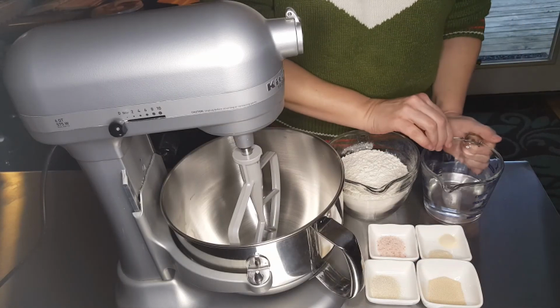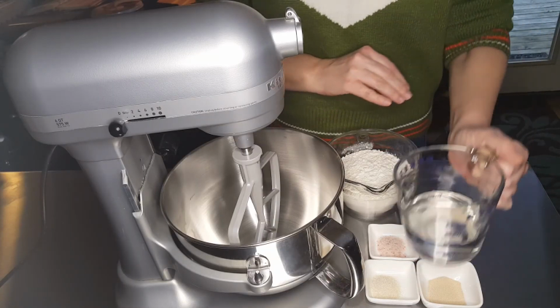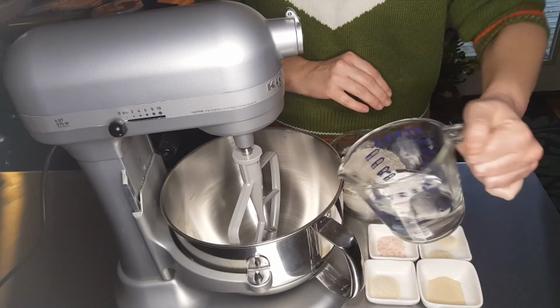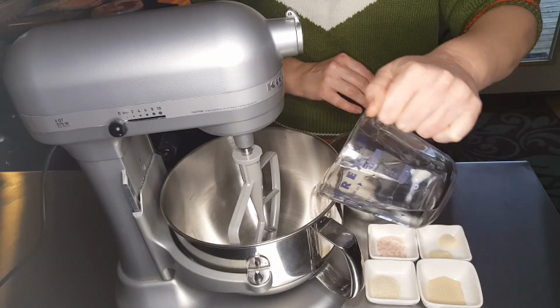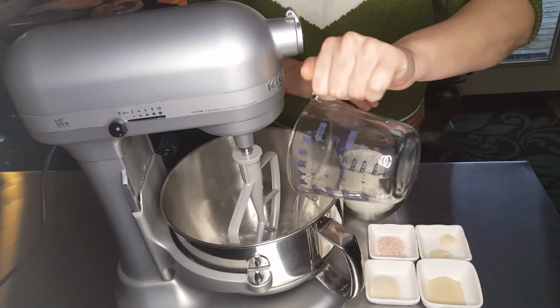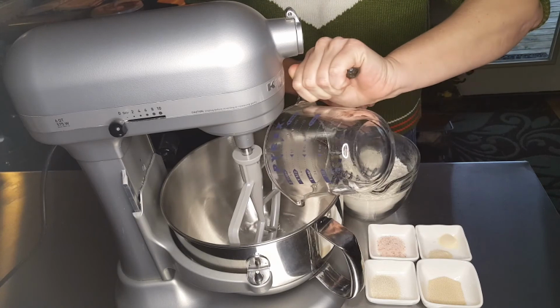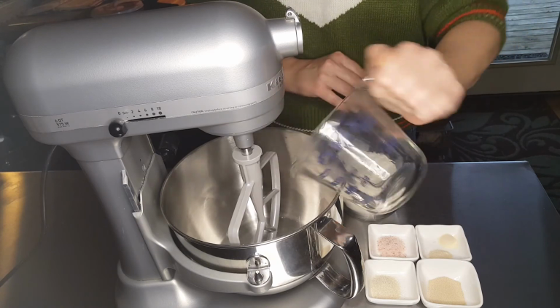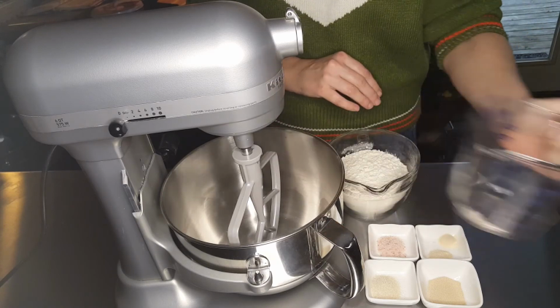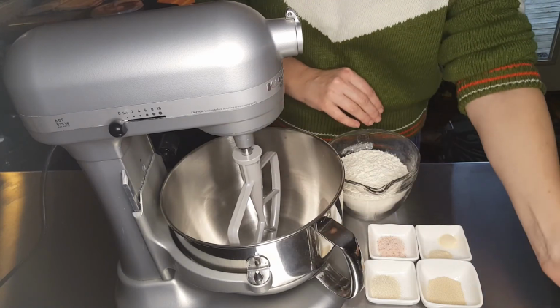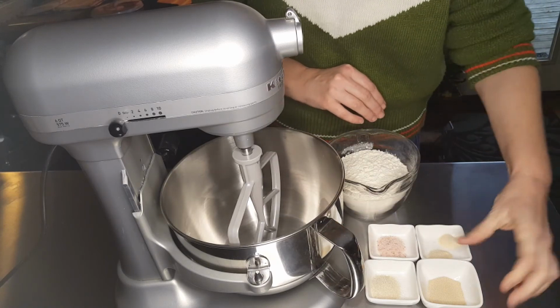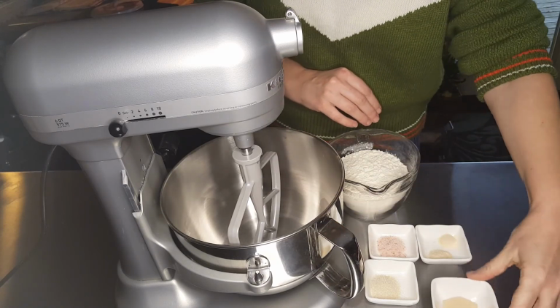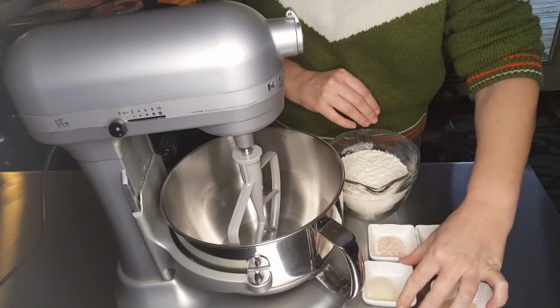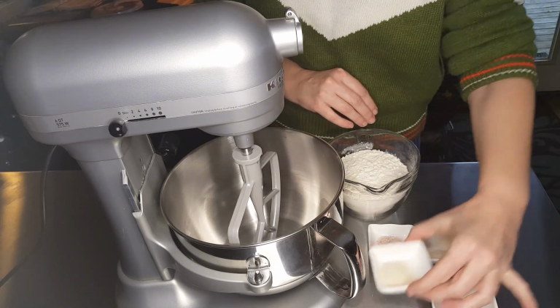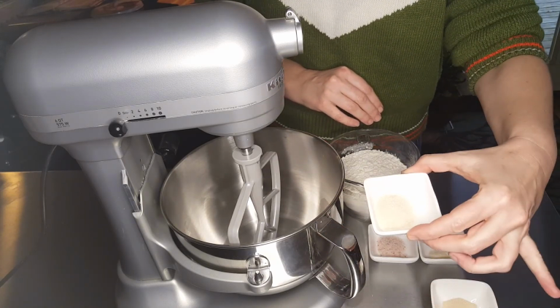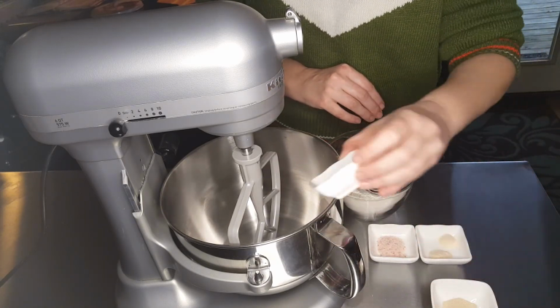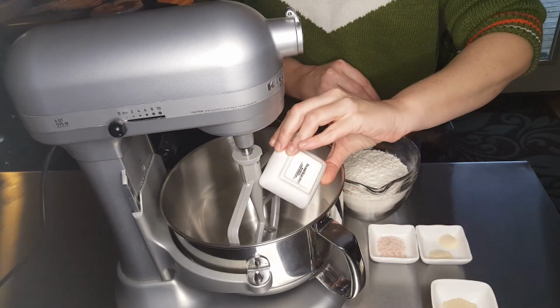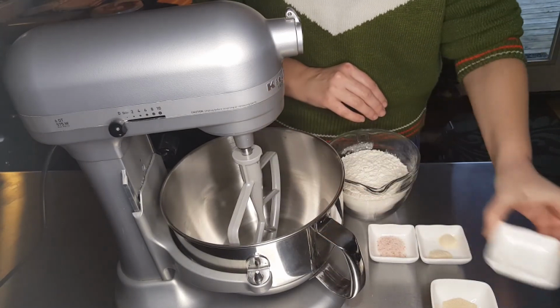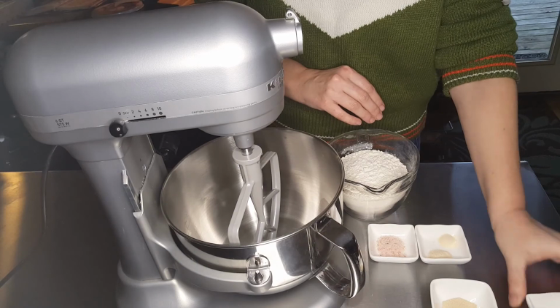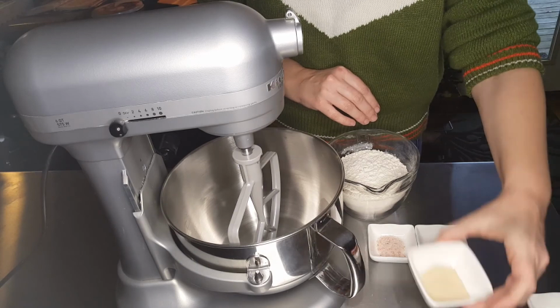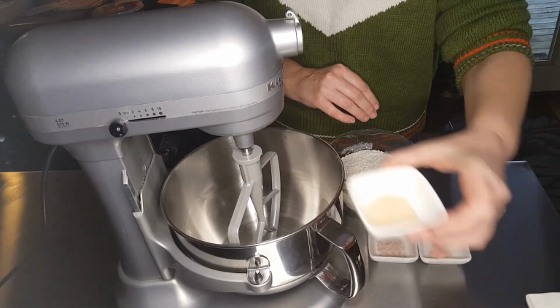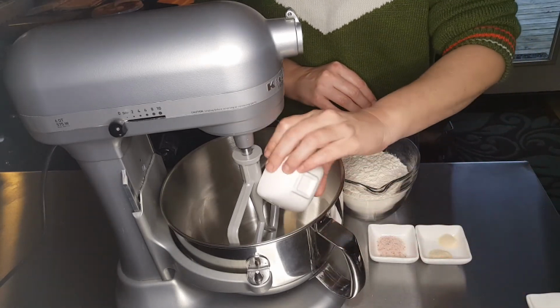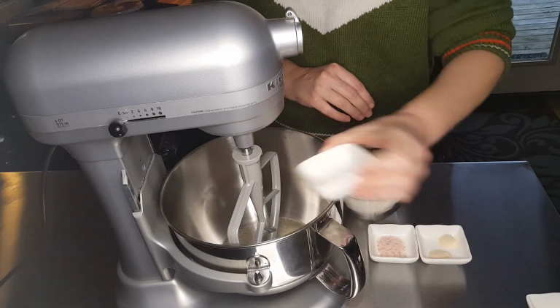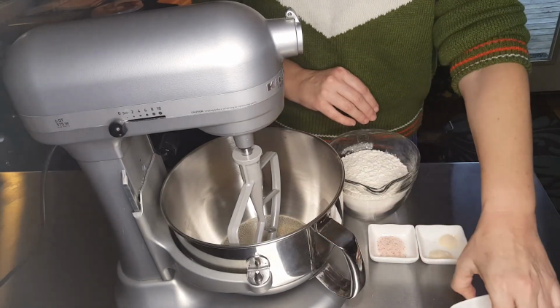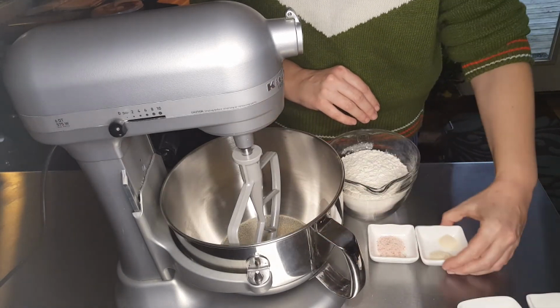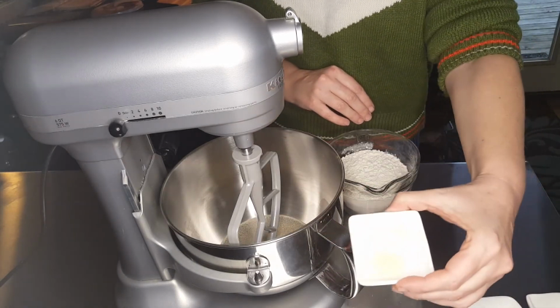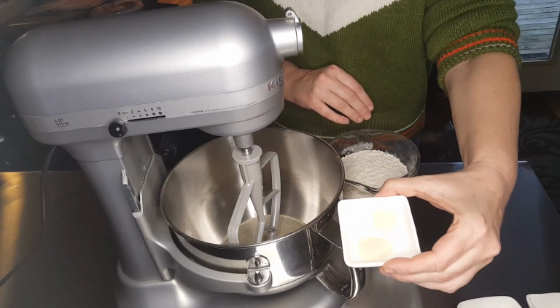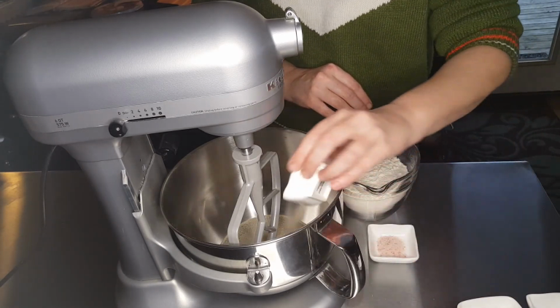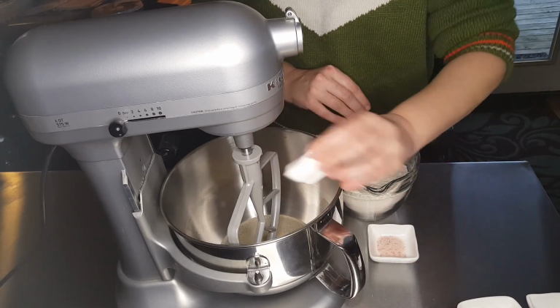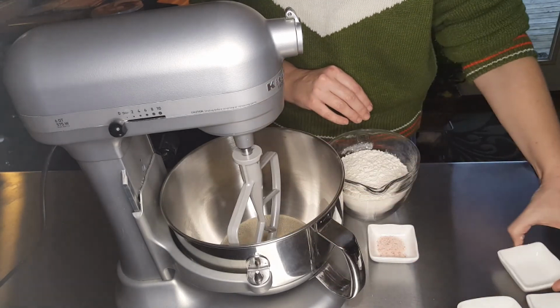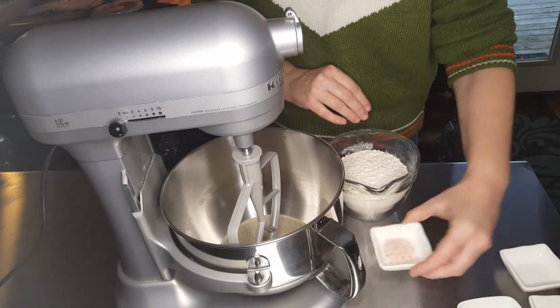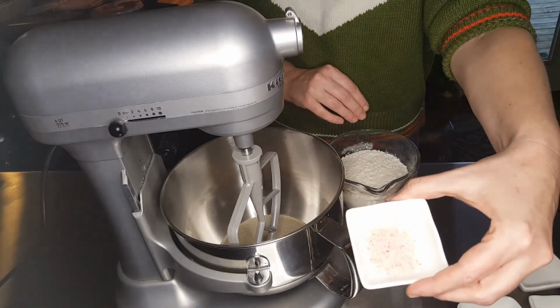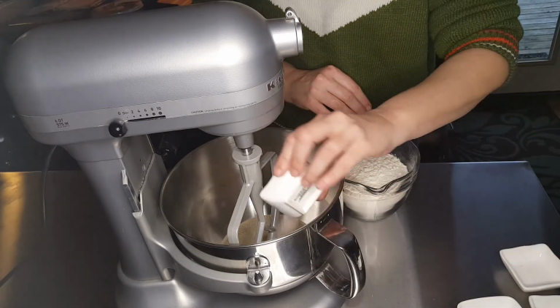First, you want to take your warm water — about 120 degrees. To that you'll add your sugar, your yeast, your garlic and onion powder, as well as your salt.